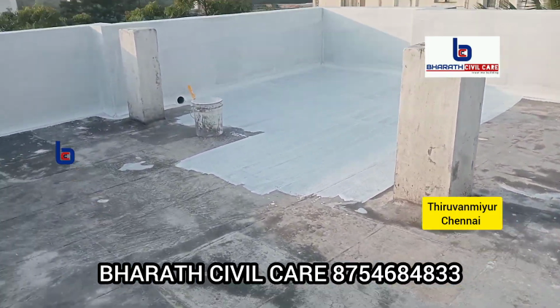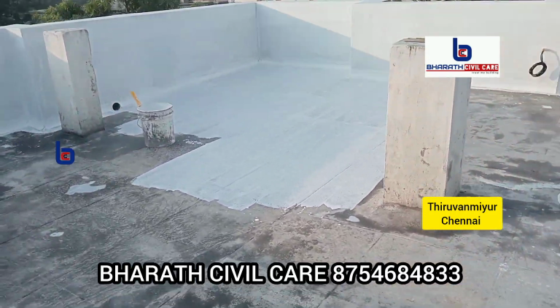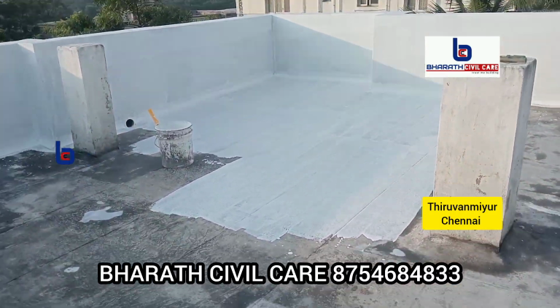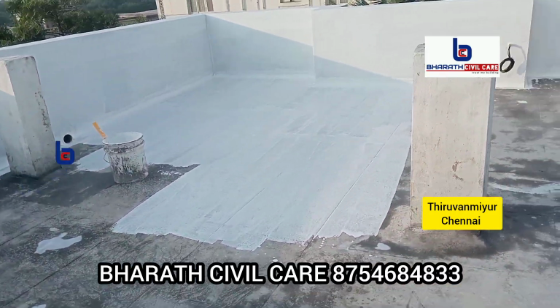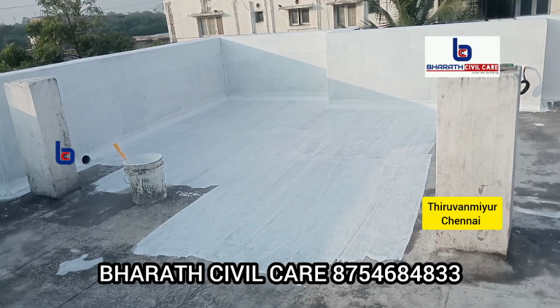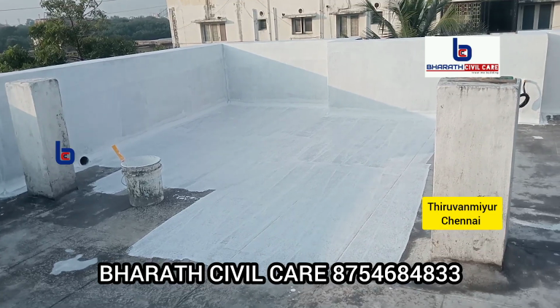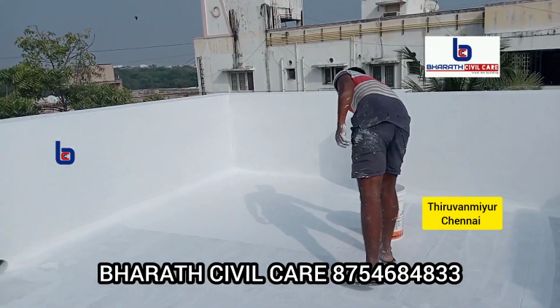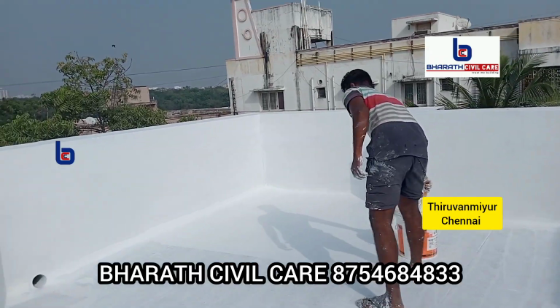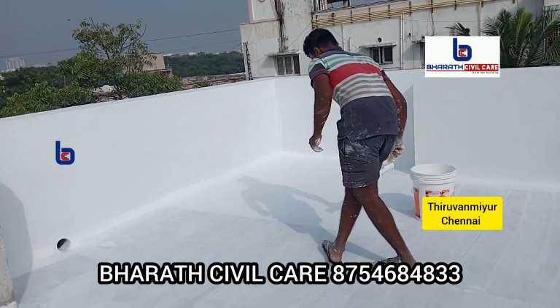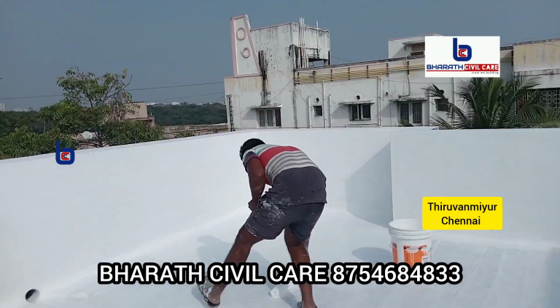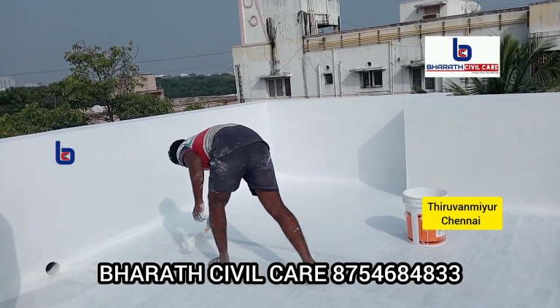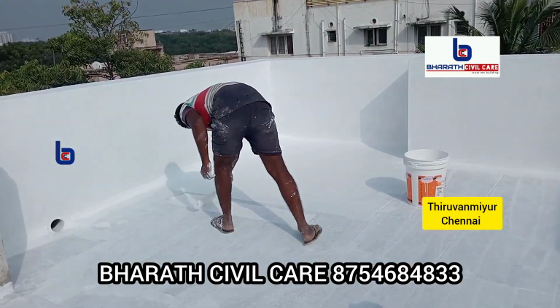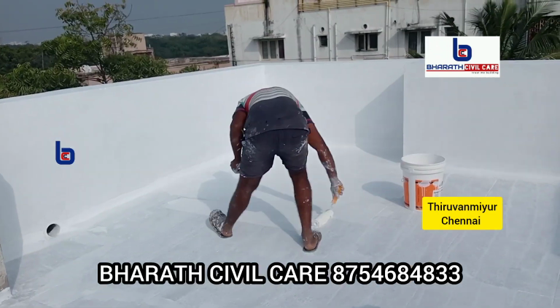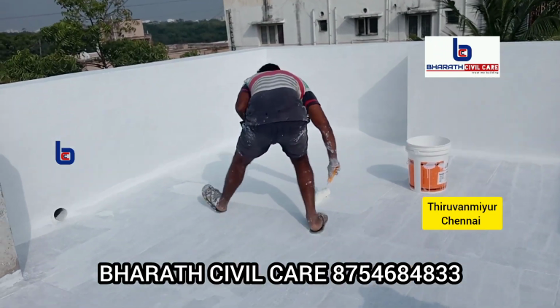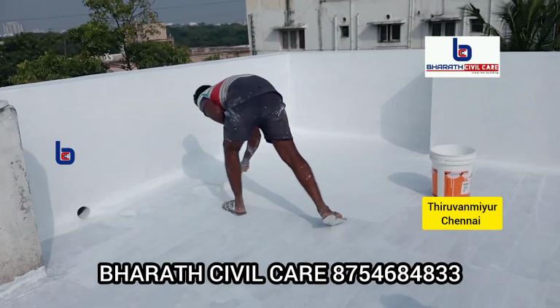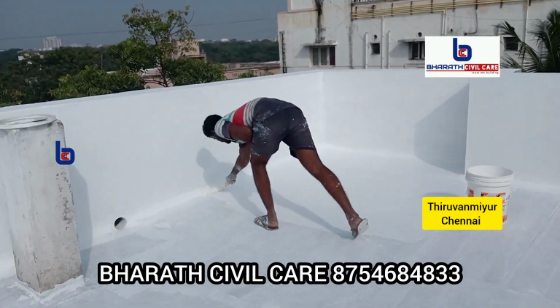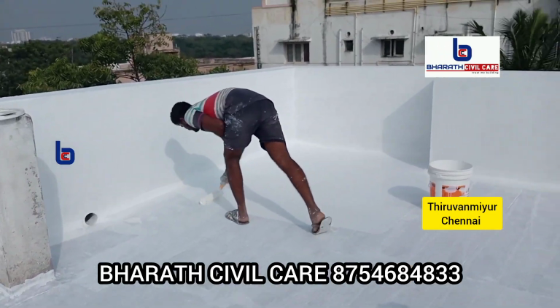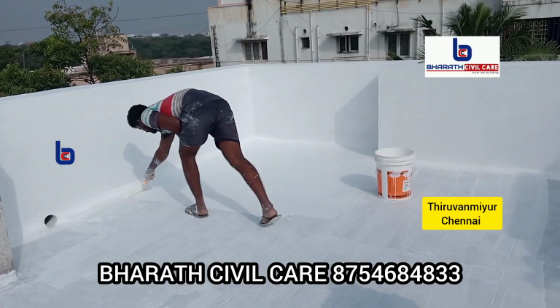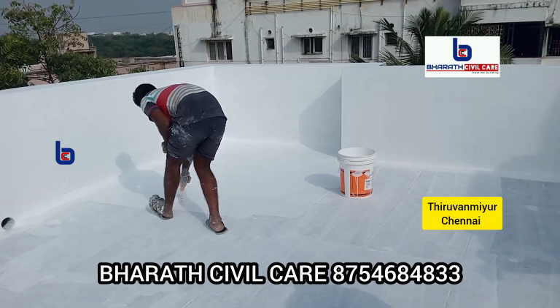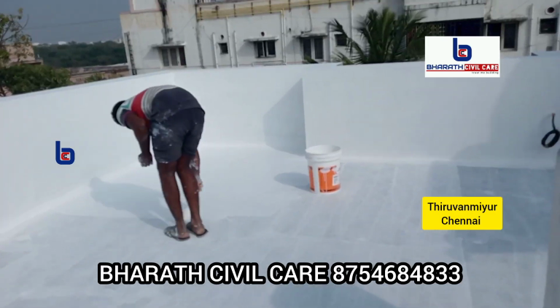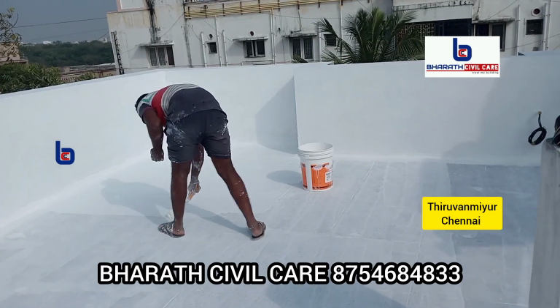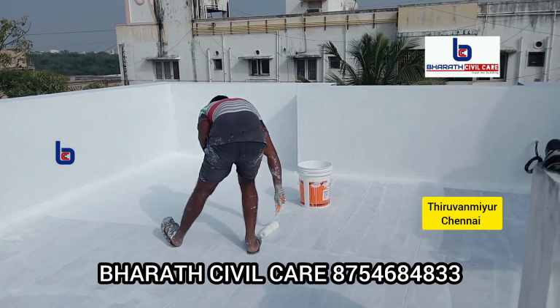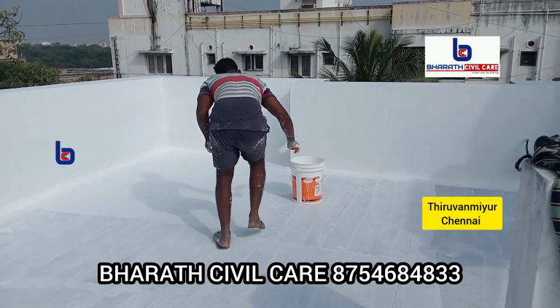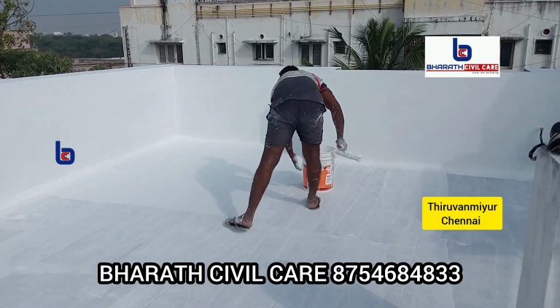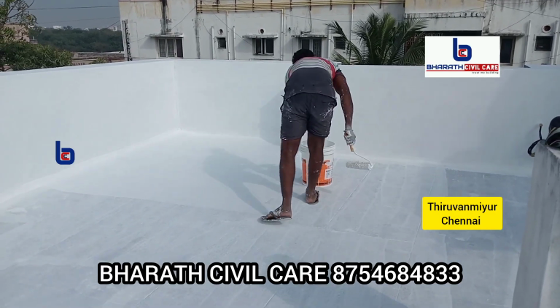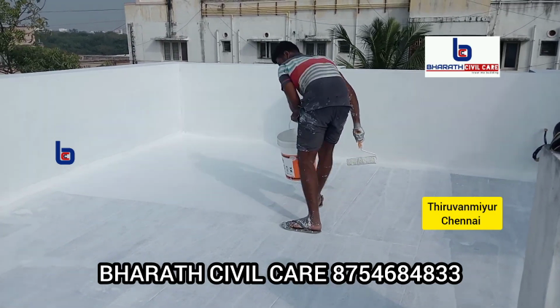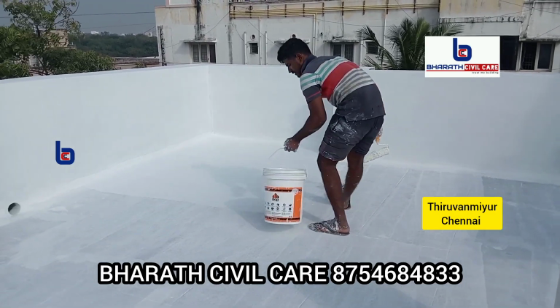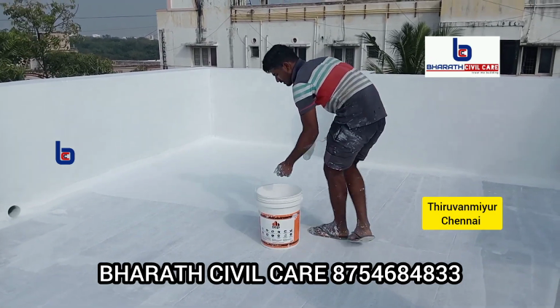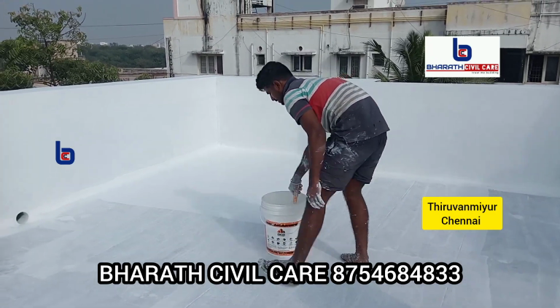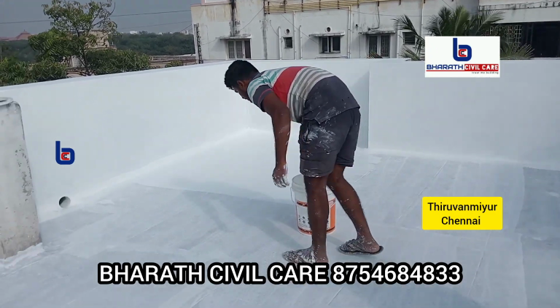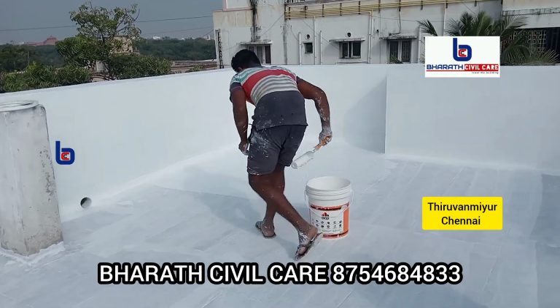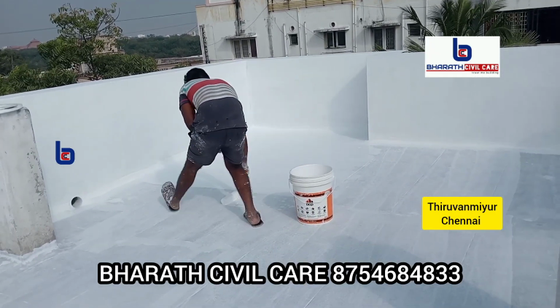We will do the second coat after the first coat dries. The first coat is applied north-south direction, and the second coat is applied east-west direction. We apply them in a plus-type coverage pattern.